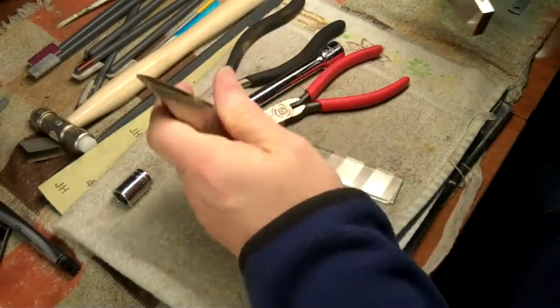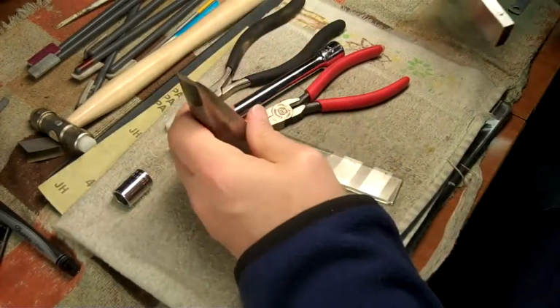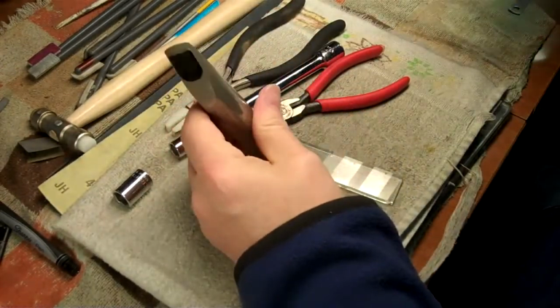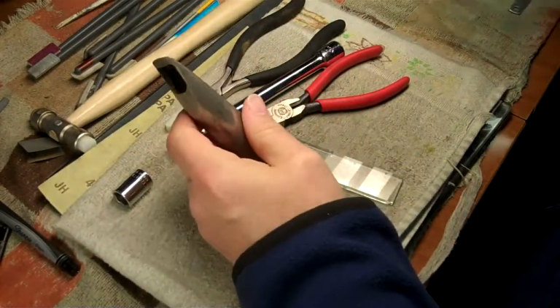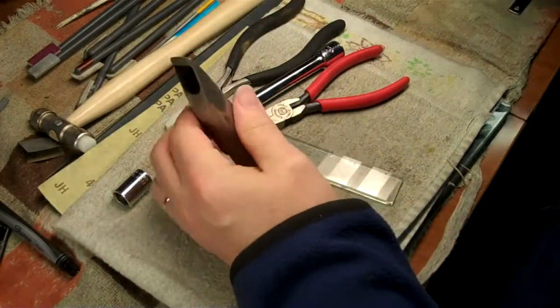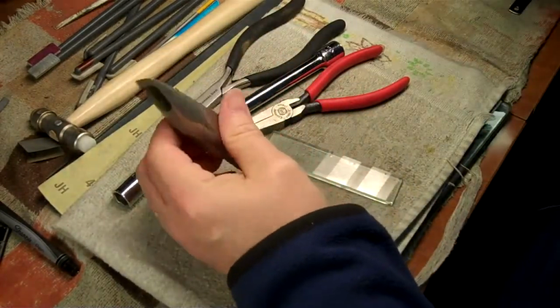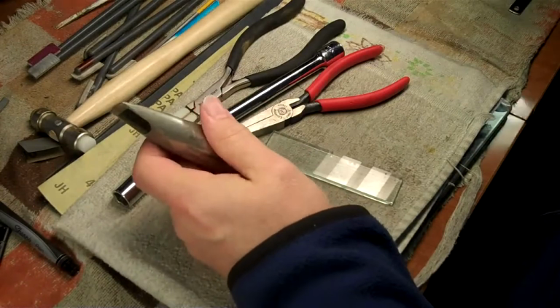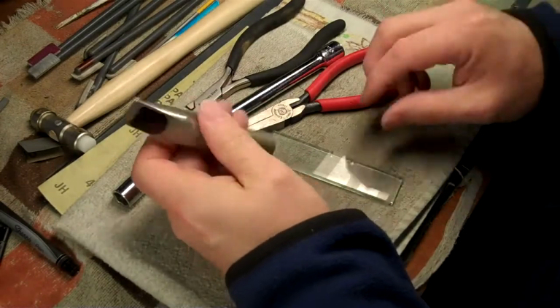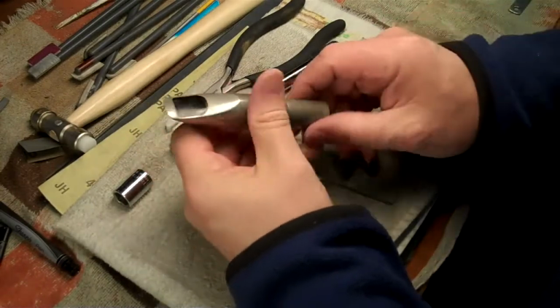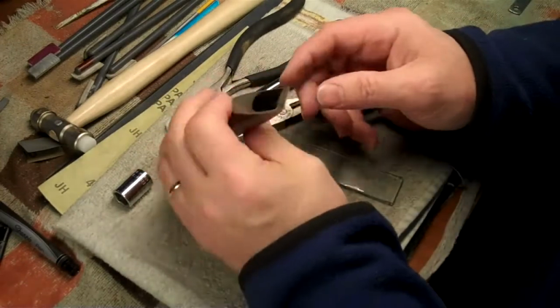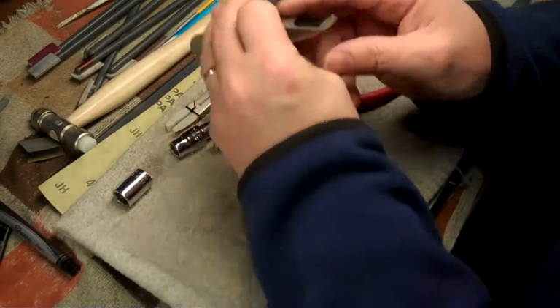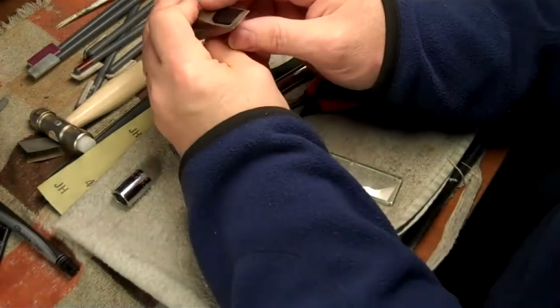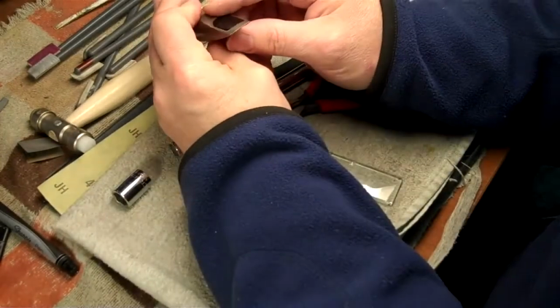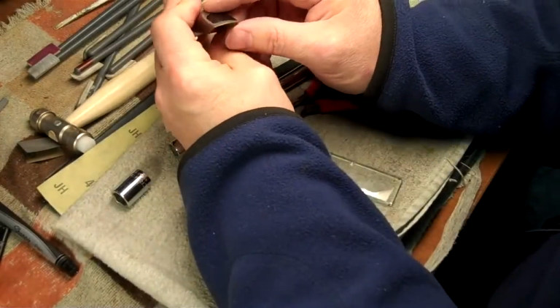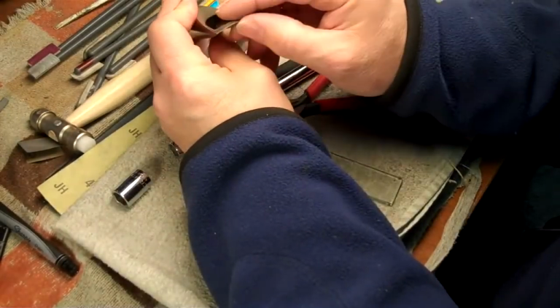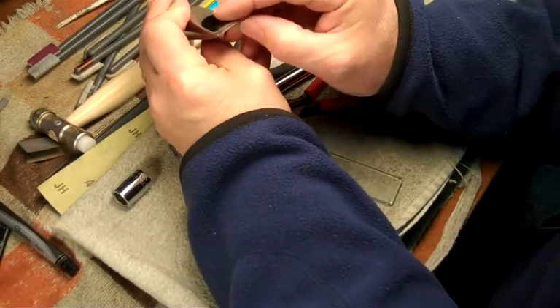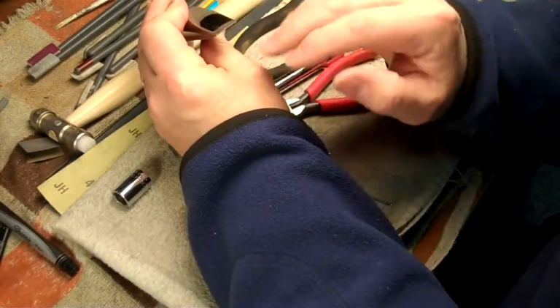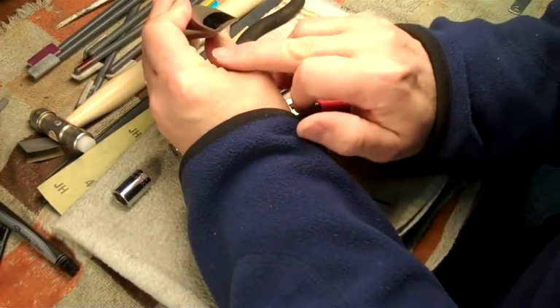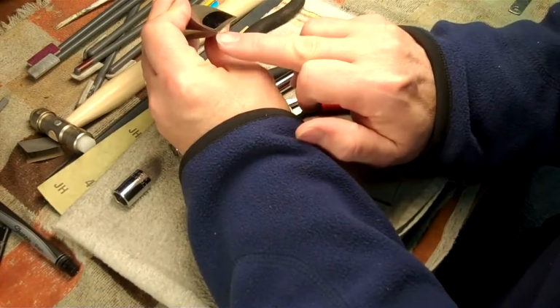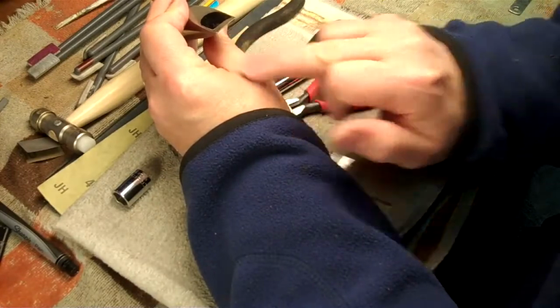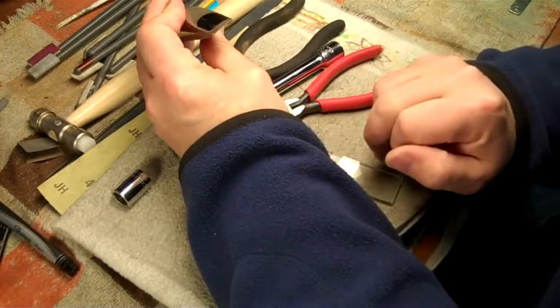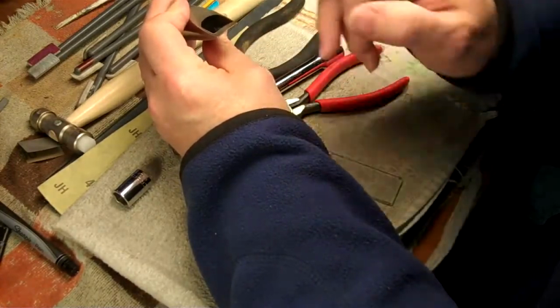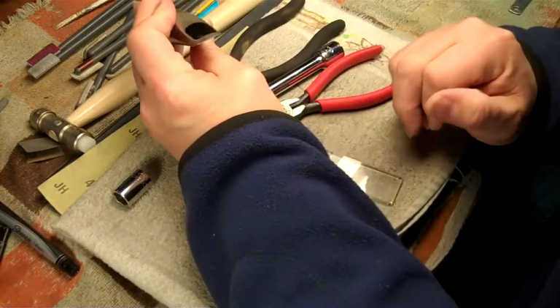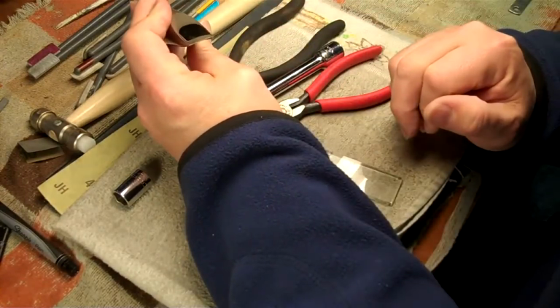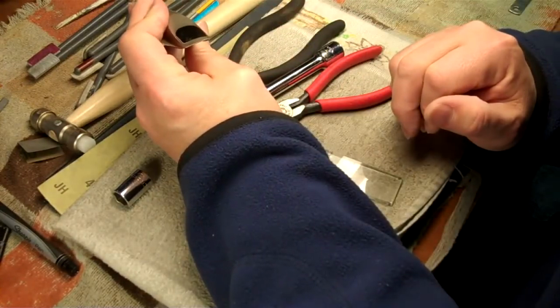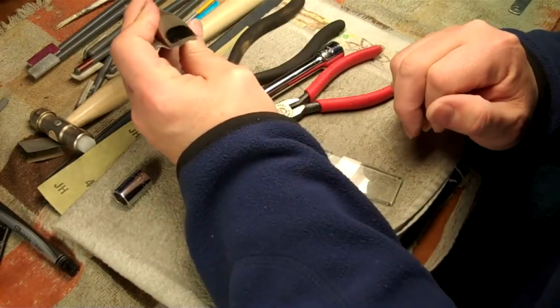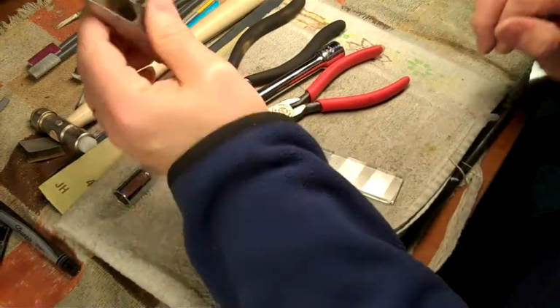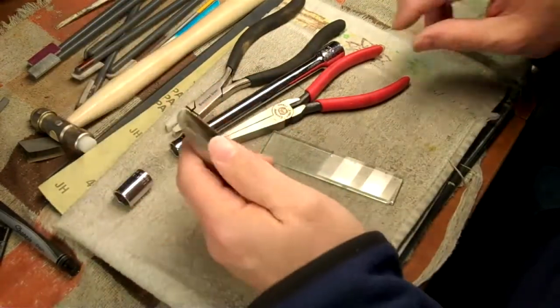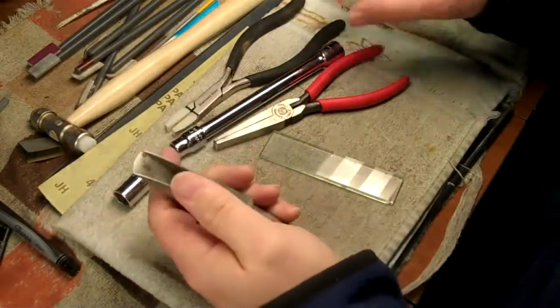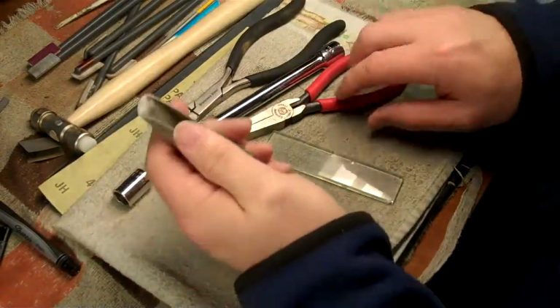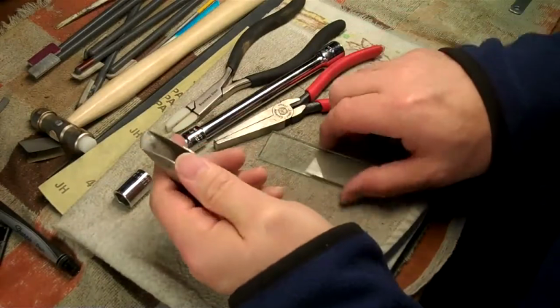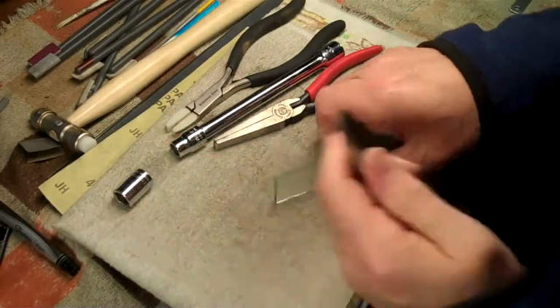So what I'm going to do — instead of facing that all the way out, where you're going to have to take tons of material out of one side — I'm going to try to bend it back and shape it a little. There are a couple of tools we can use for that.